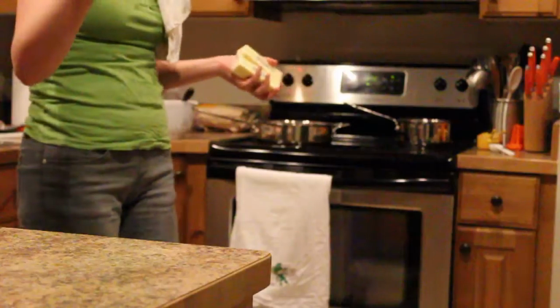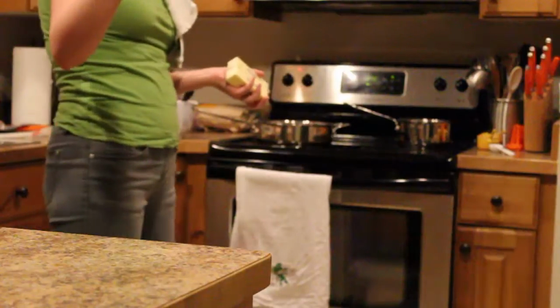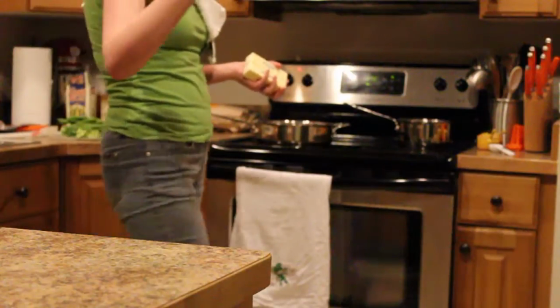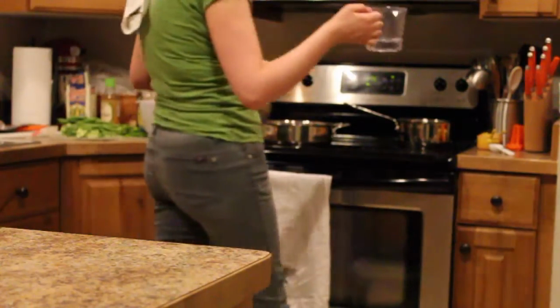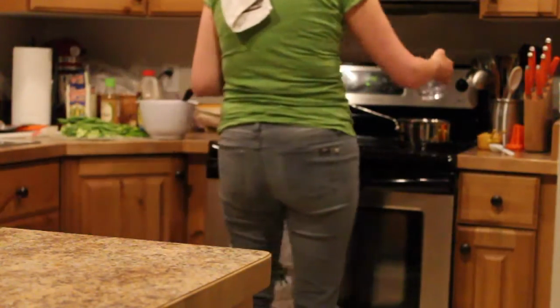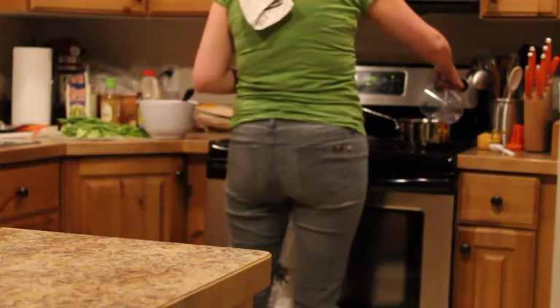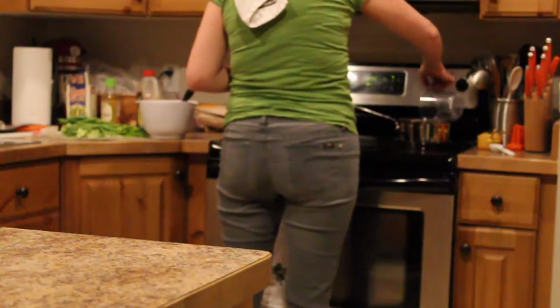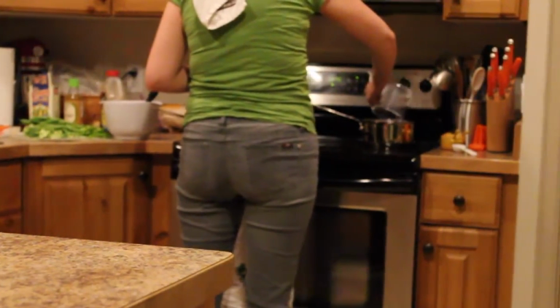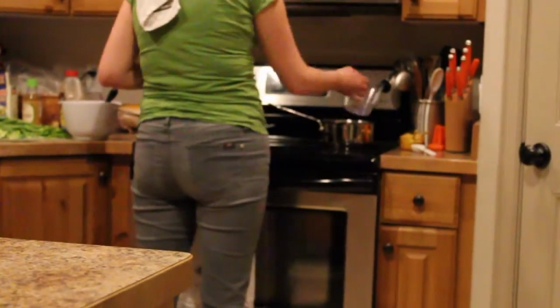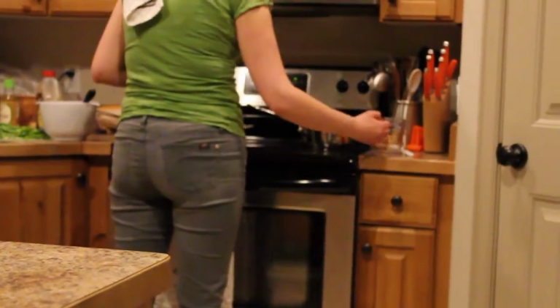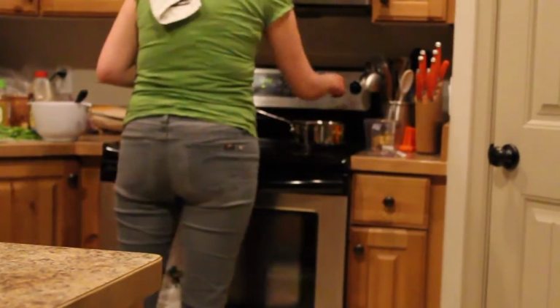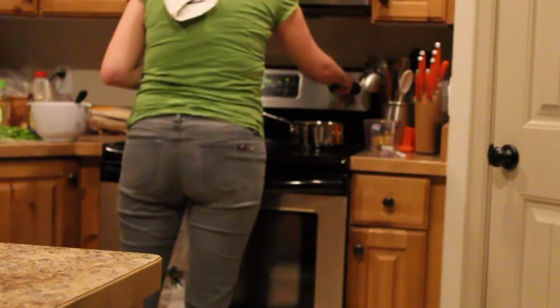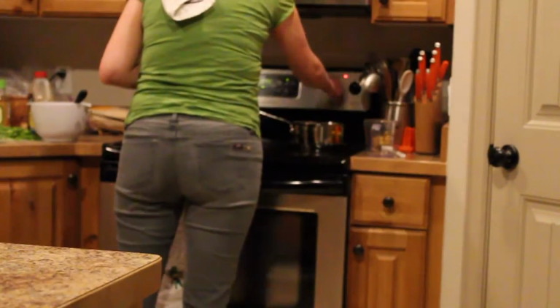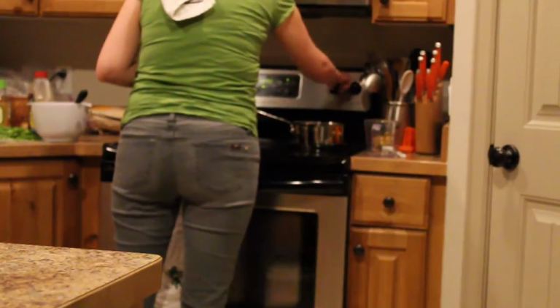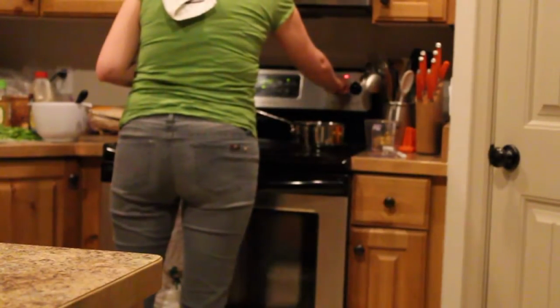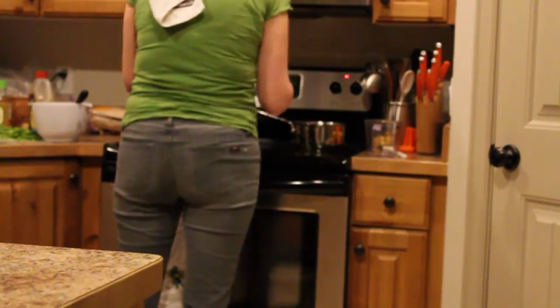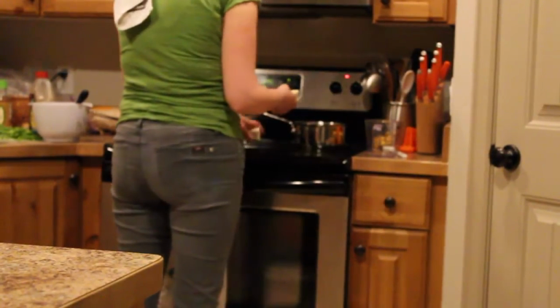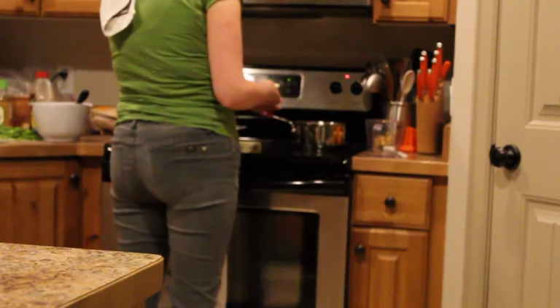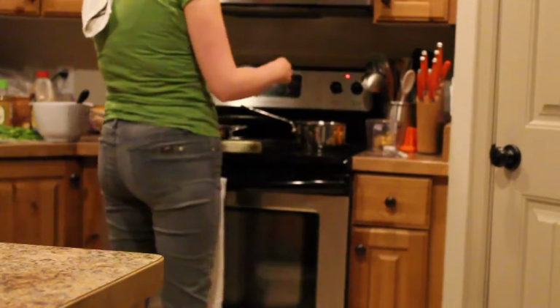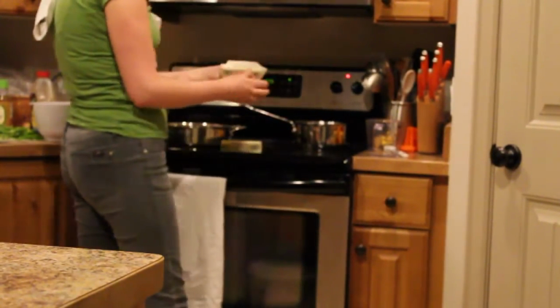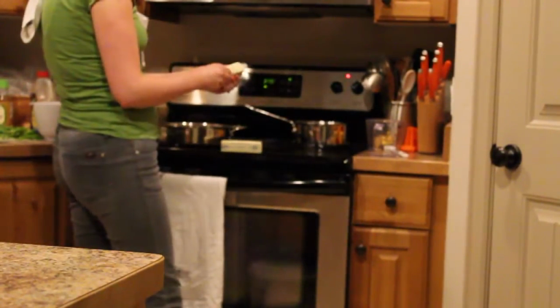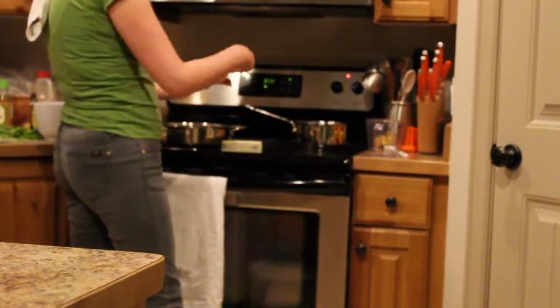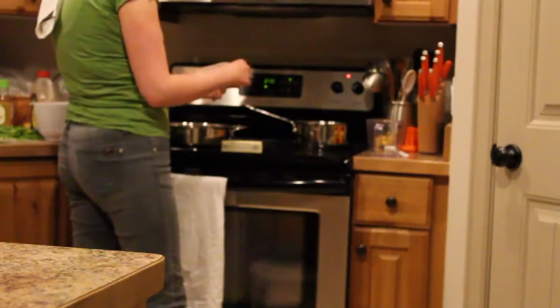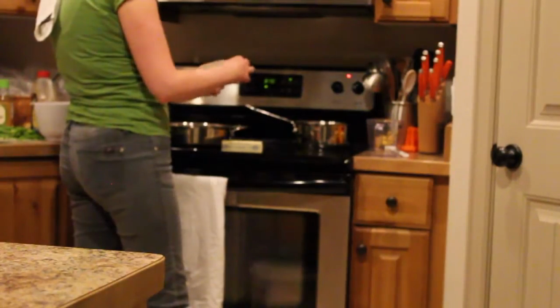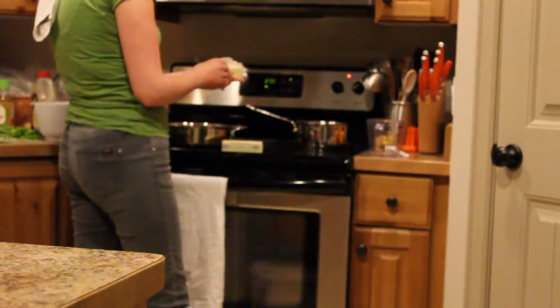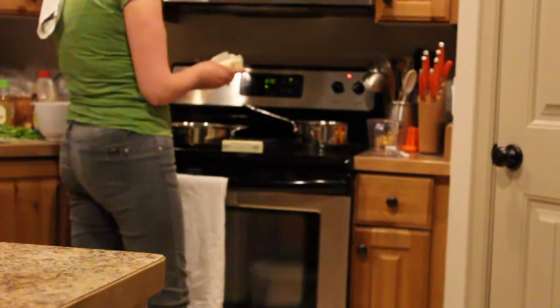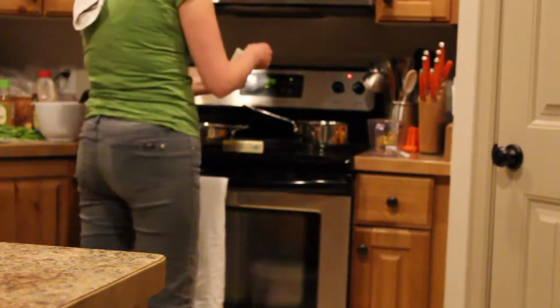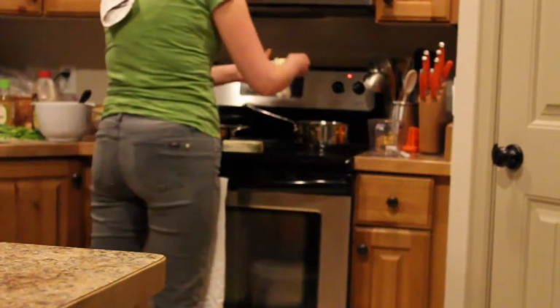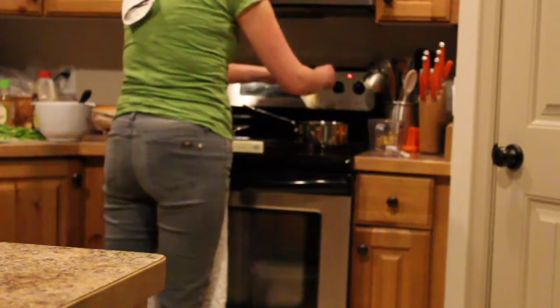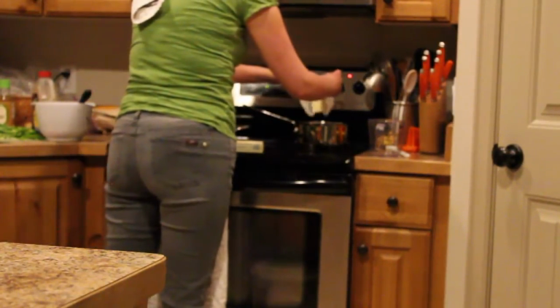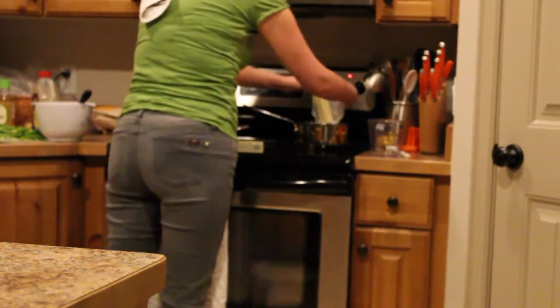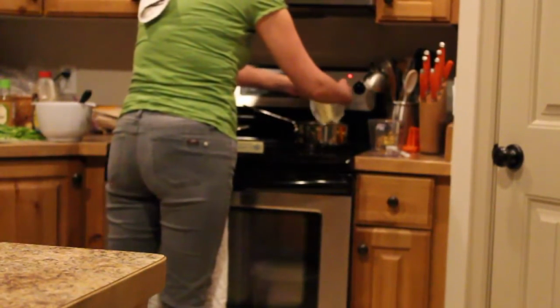I'm starting out with my half a cup of water and putting it into a saucepan over medium-high heat. I'm going to add my two sticks of butter into the saucepan and bring it to a boil.